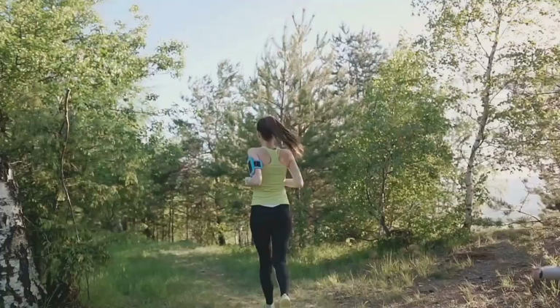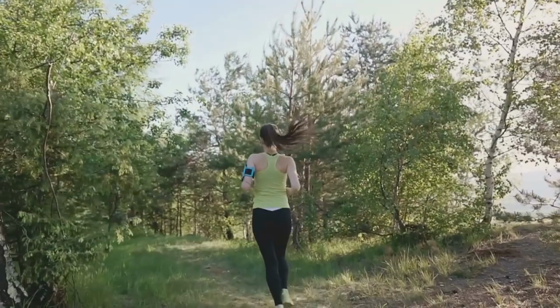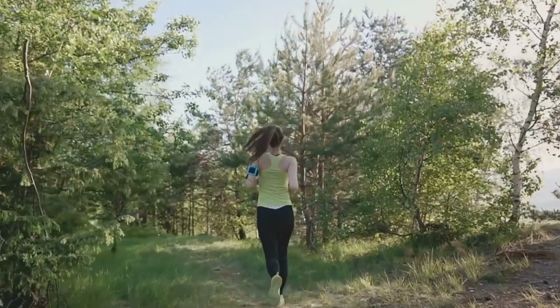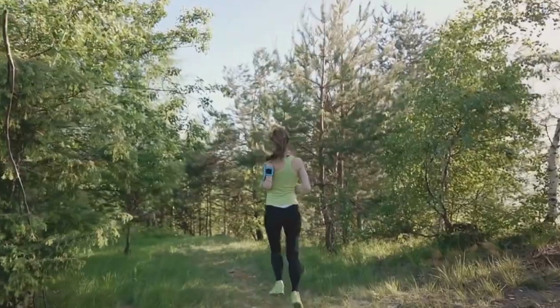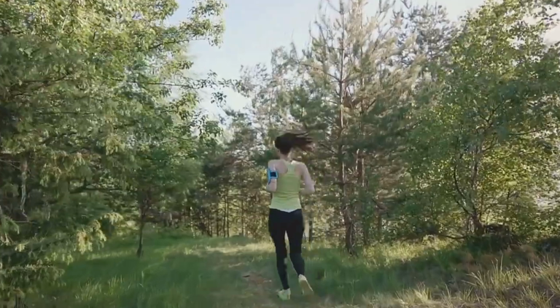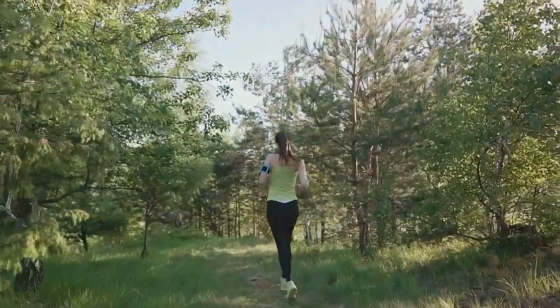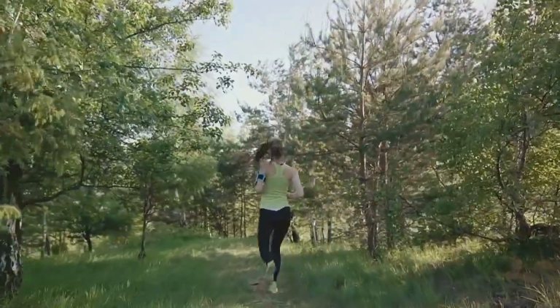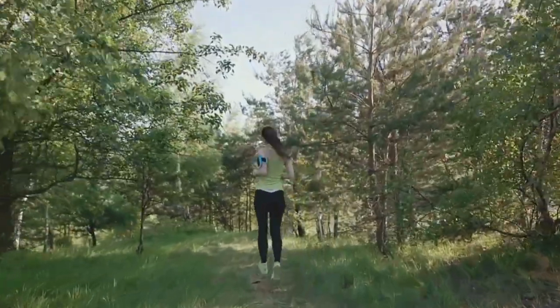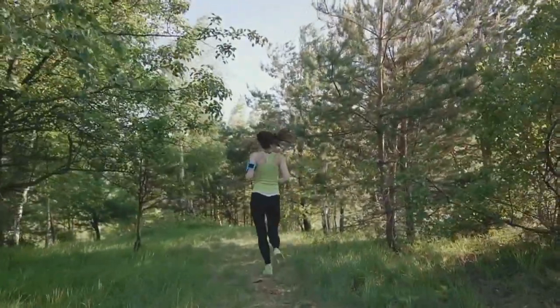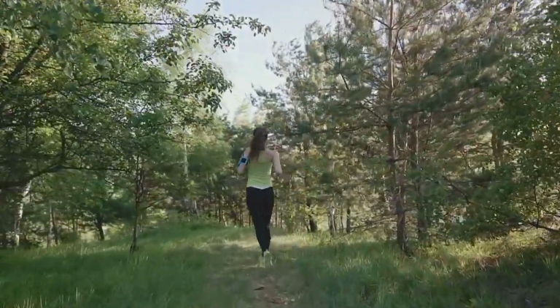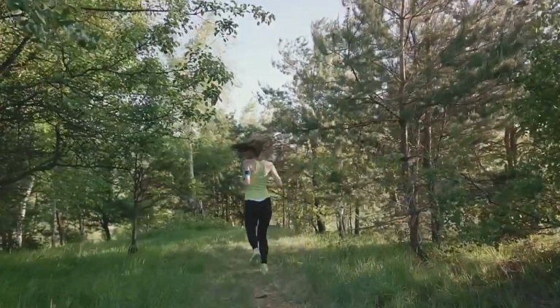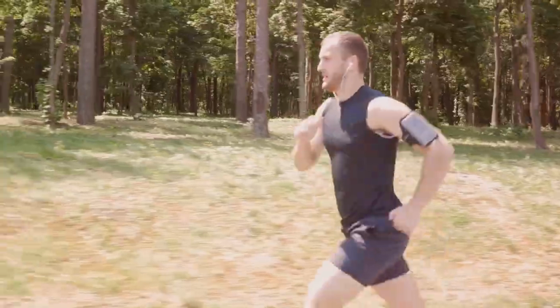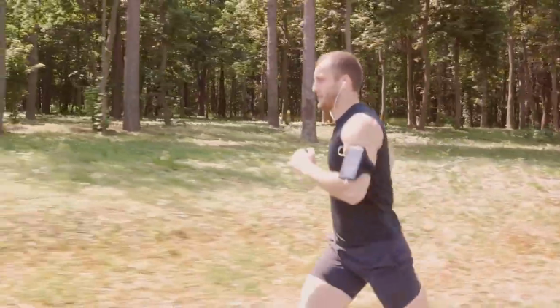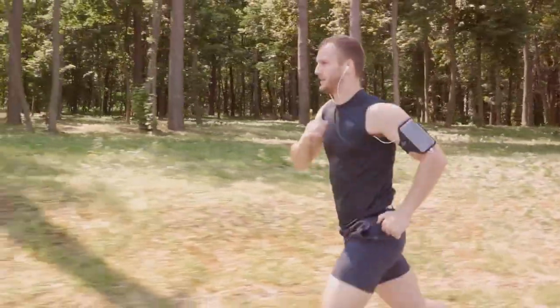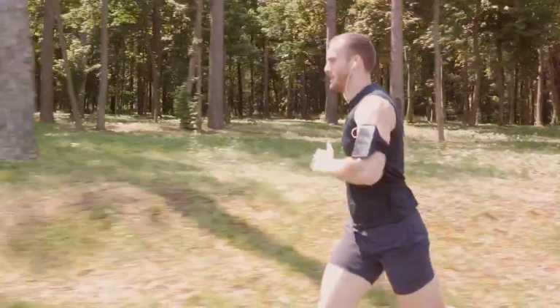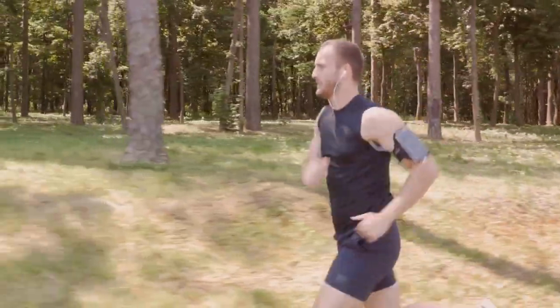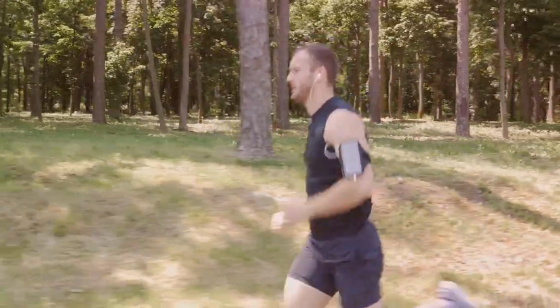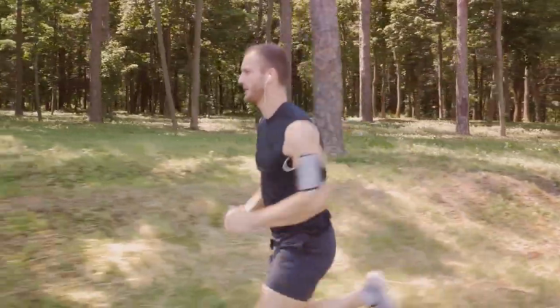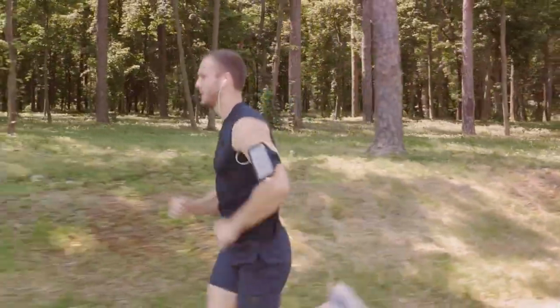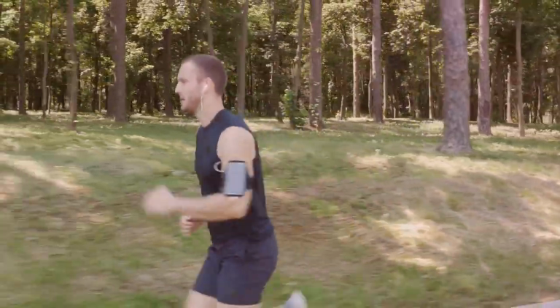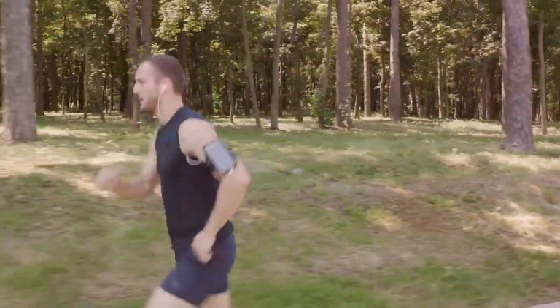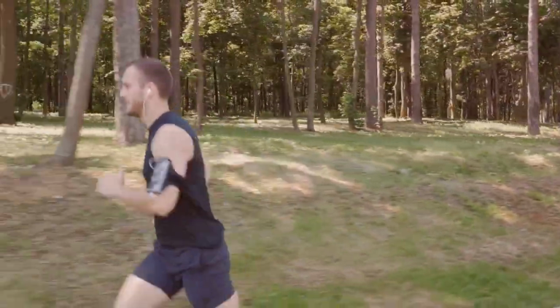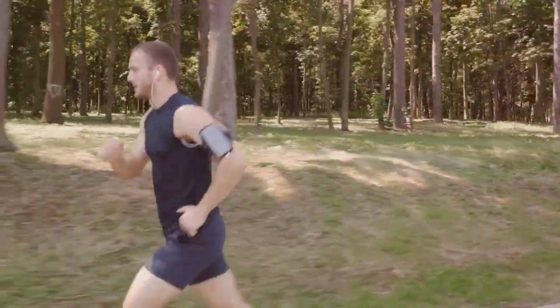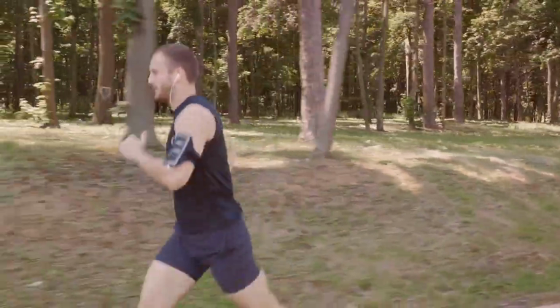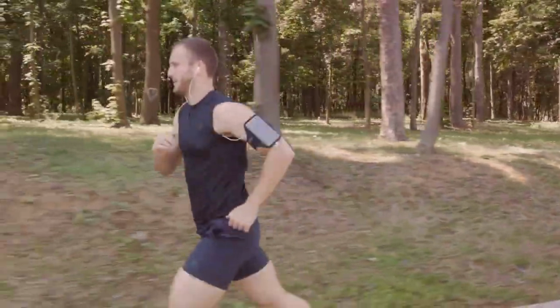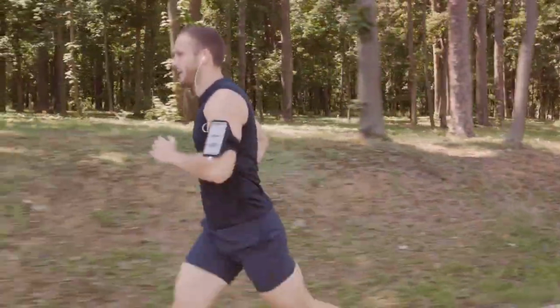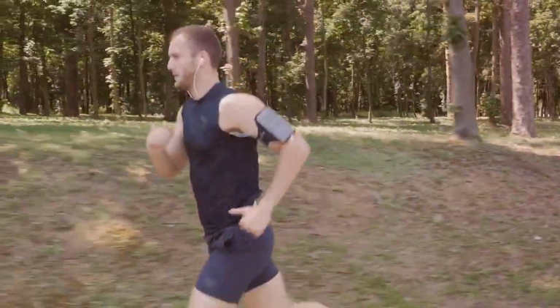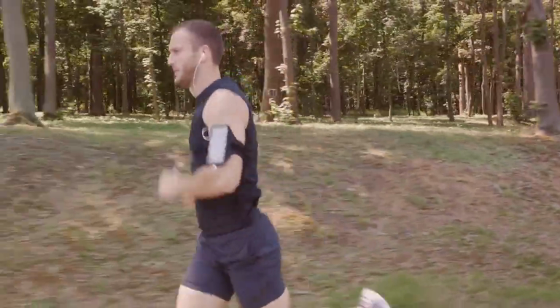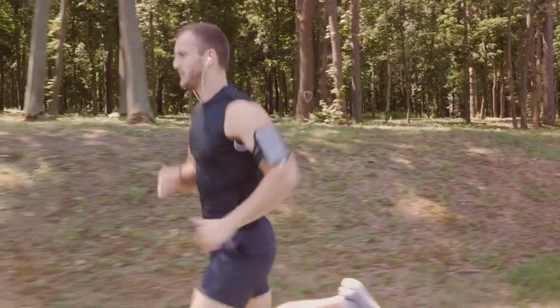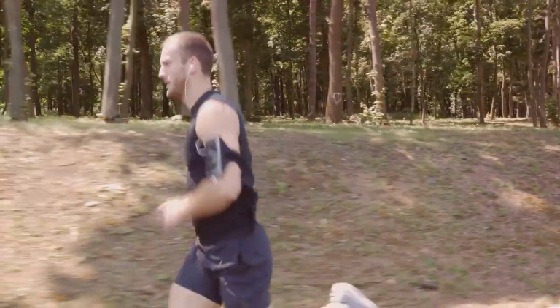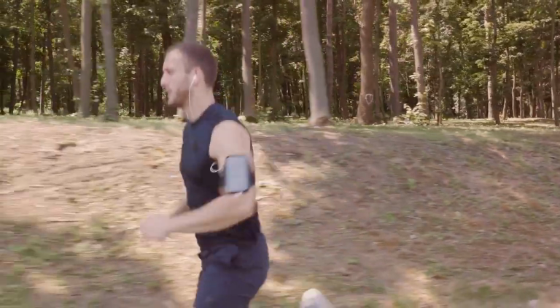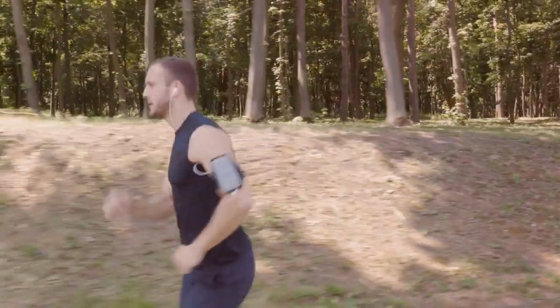Moving on to day 4, let's add regular exercise to the mix. Whether it's a brisk walk or a high-intensity workout, physical activity helps in reducing dopamine dependency. It's not just good for your body, but also for your mind.